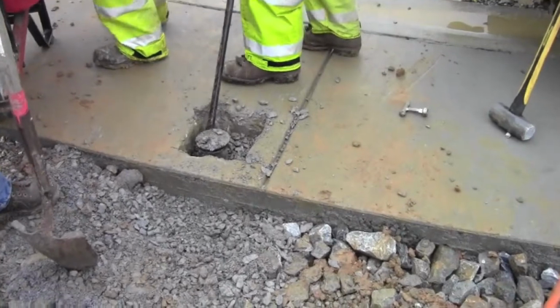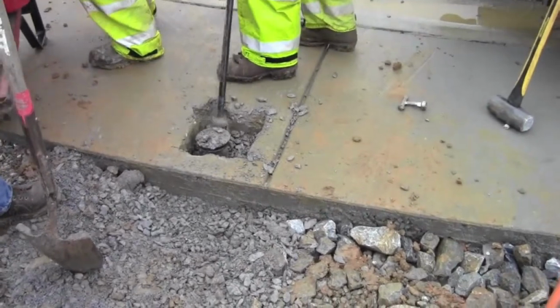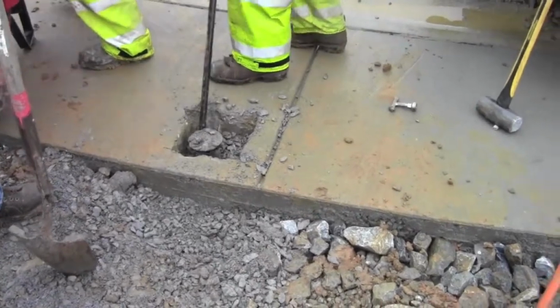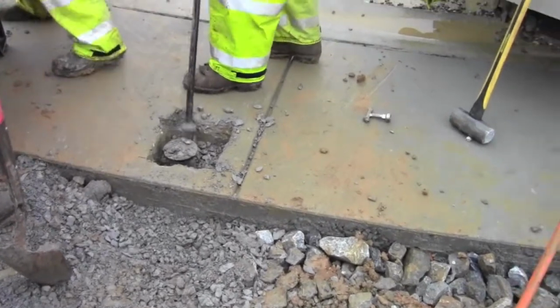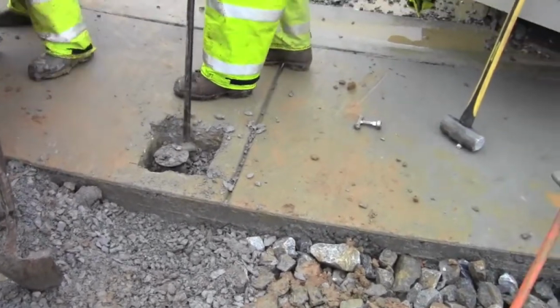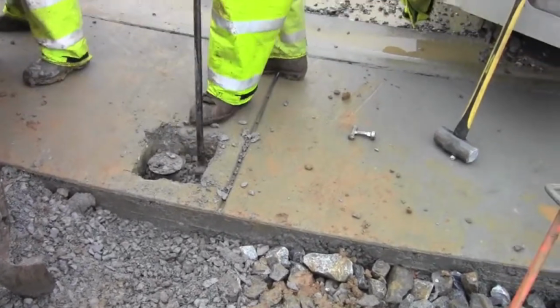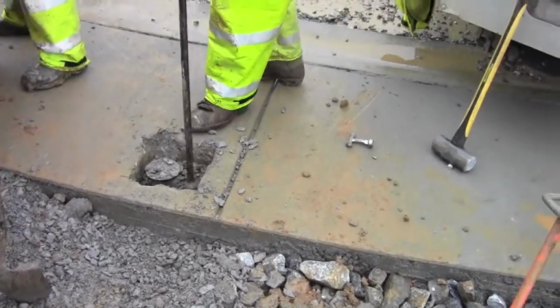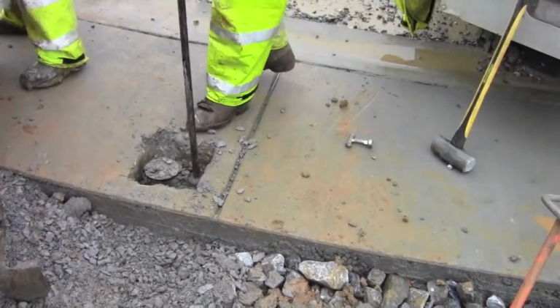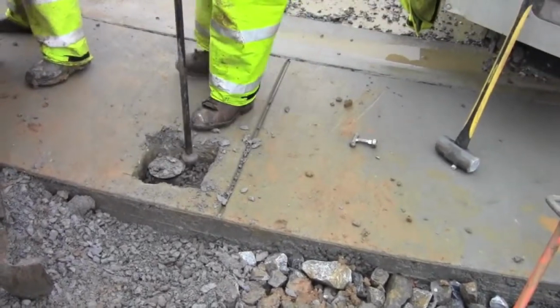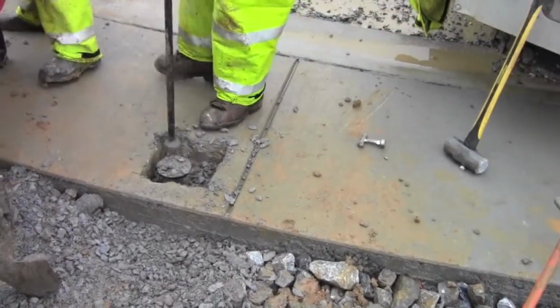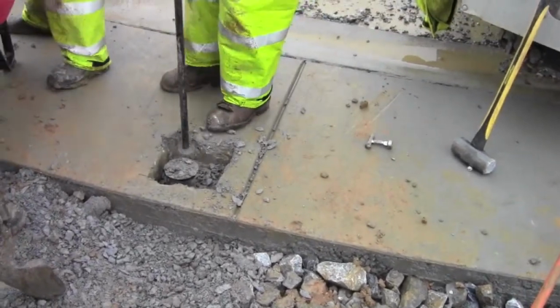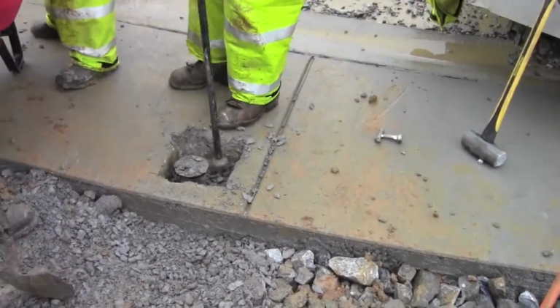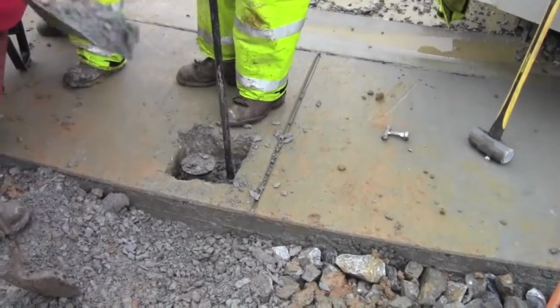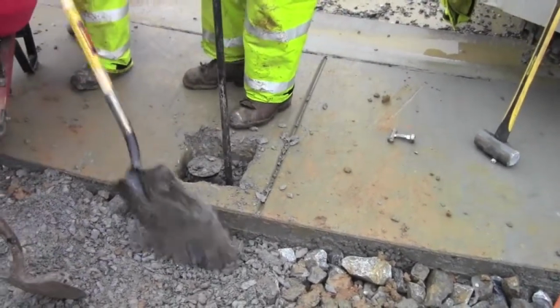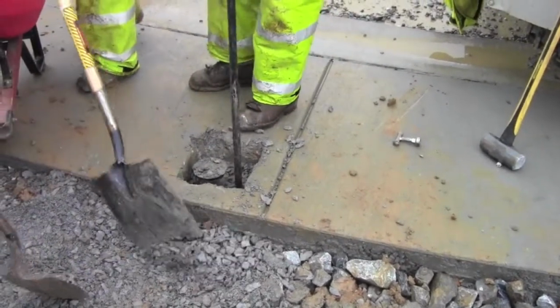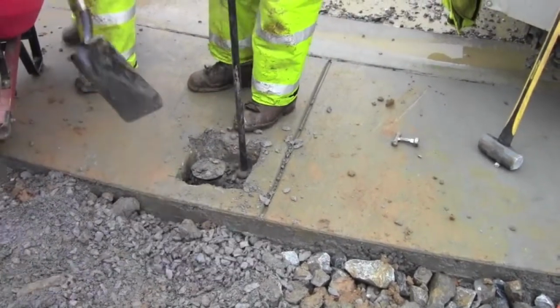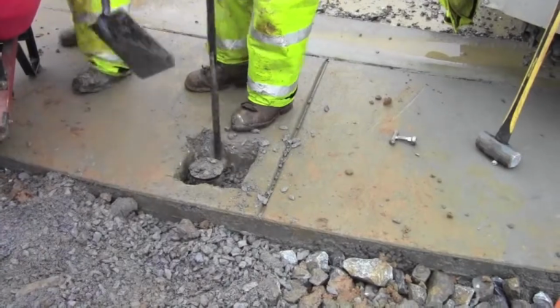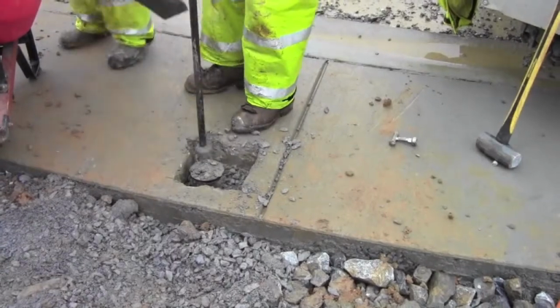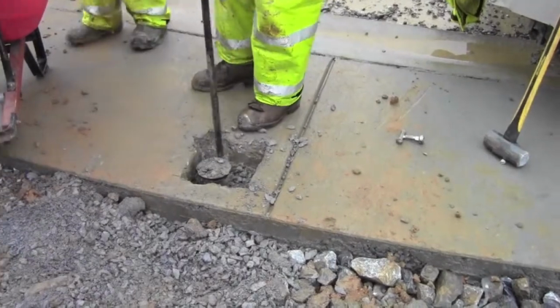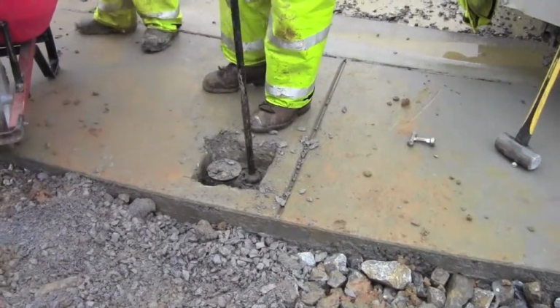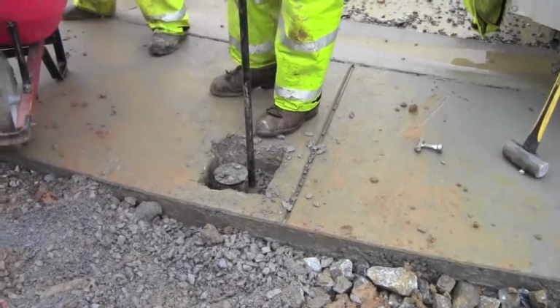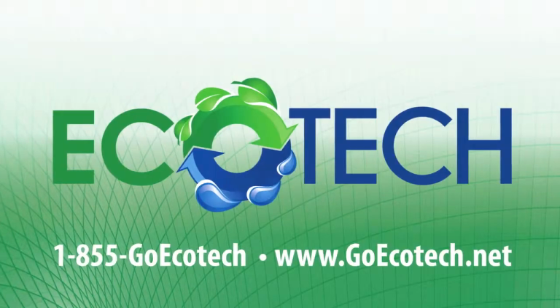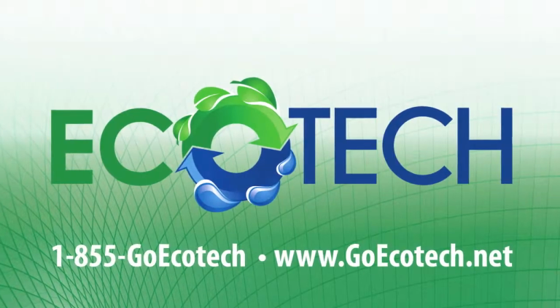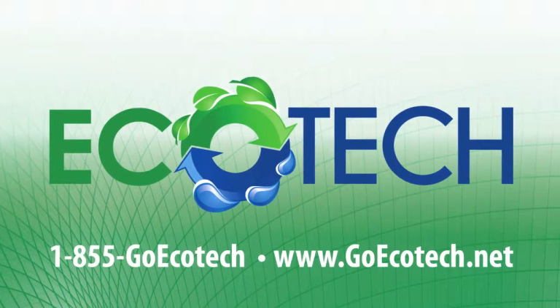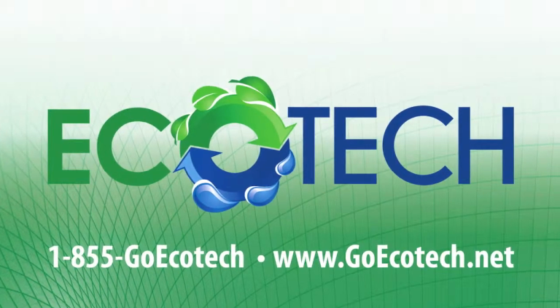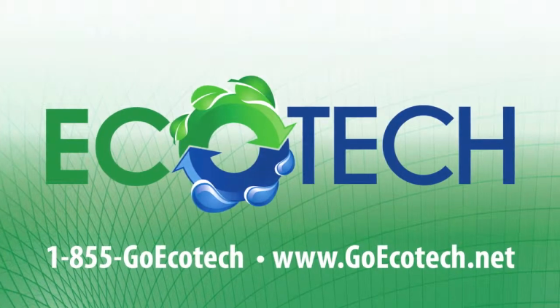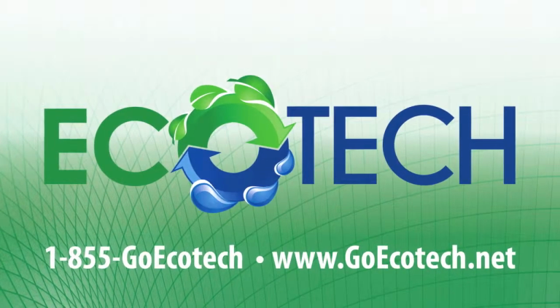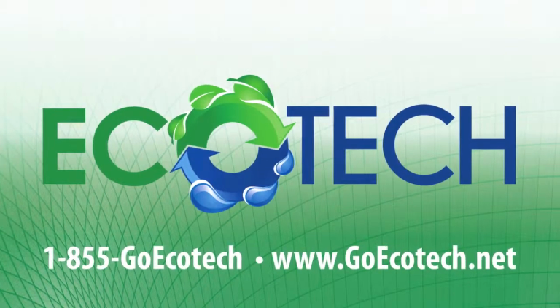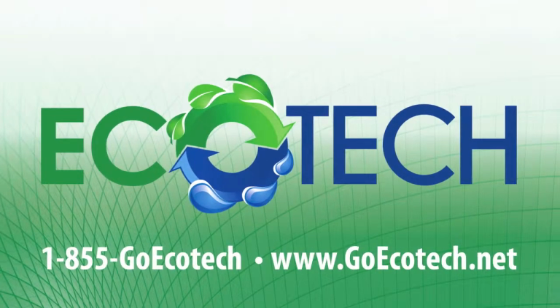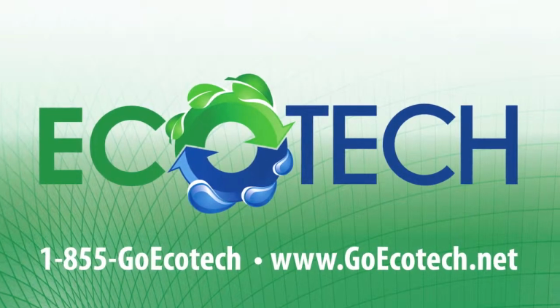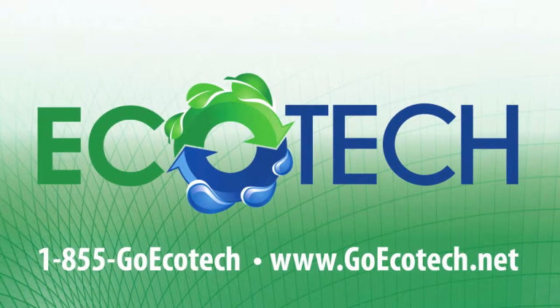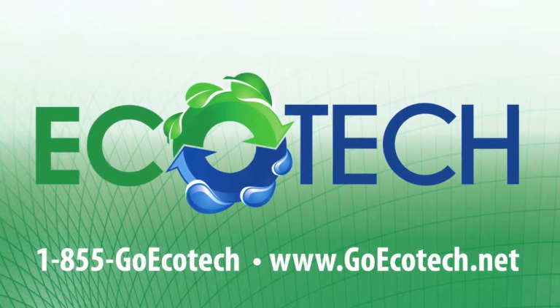Making a very minor concrete patch as opposed to tearing the whole part out and replacing — saved a pretty expensive concrete apron. If you want more information, check out our website at www.goecotech.net.